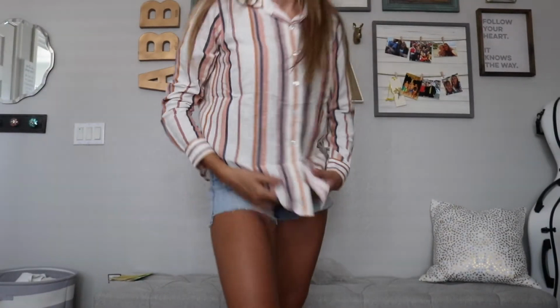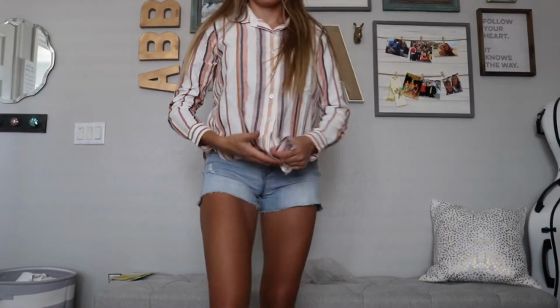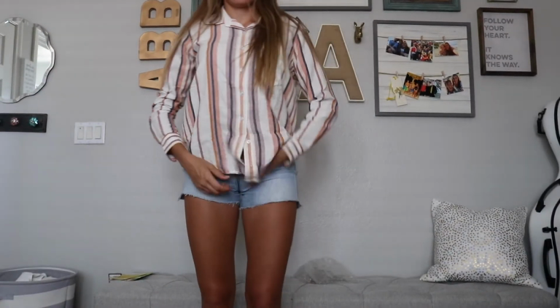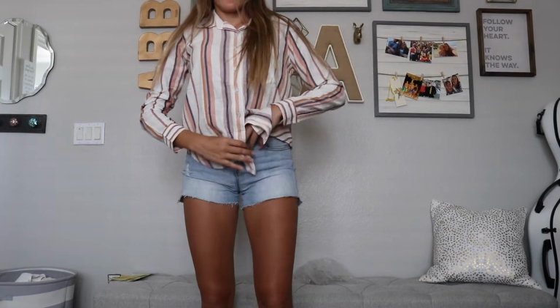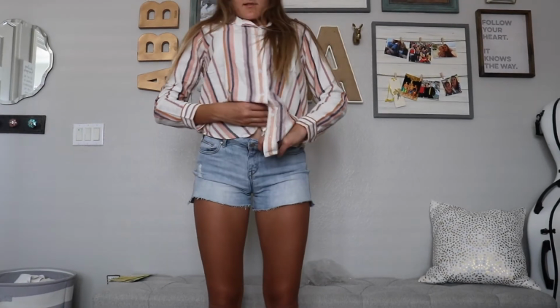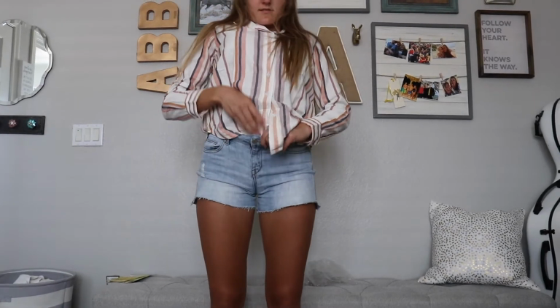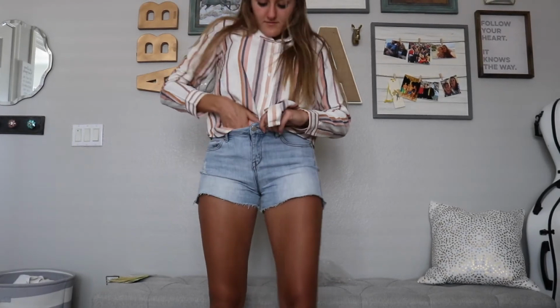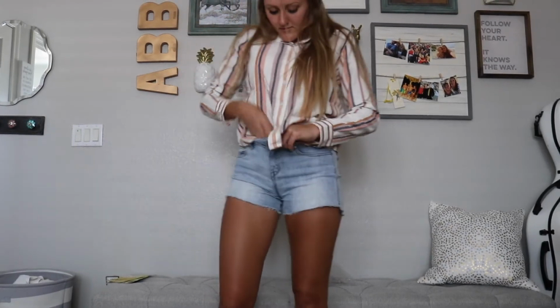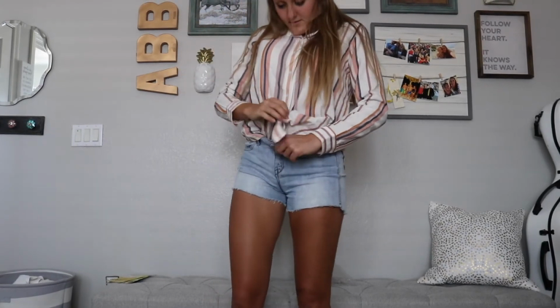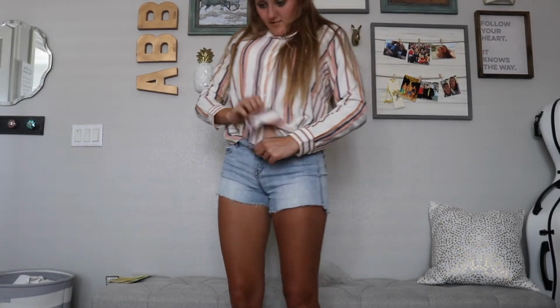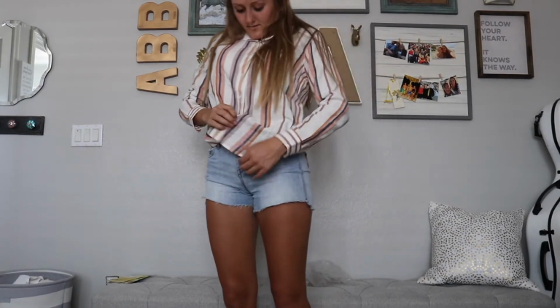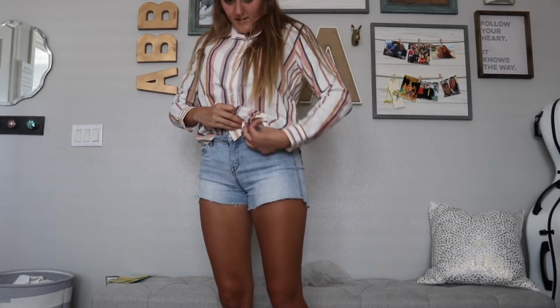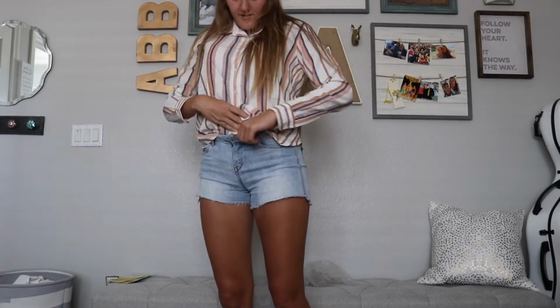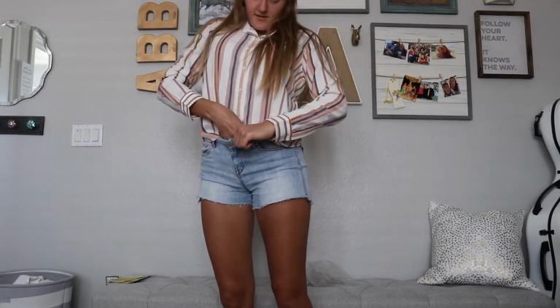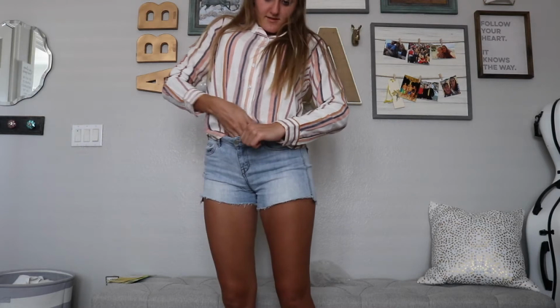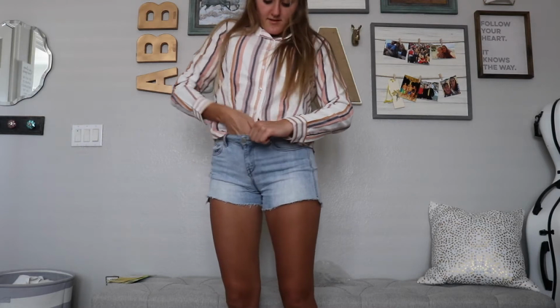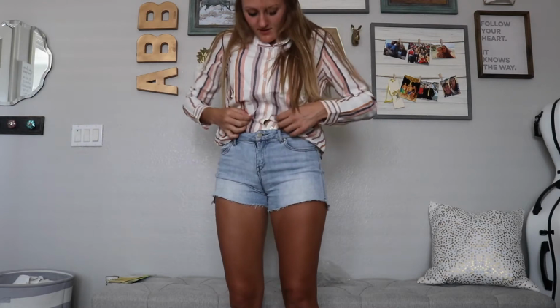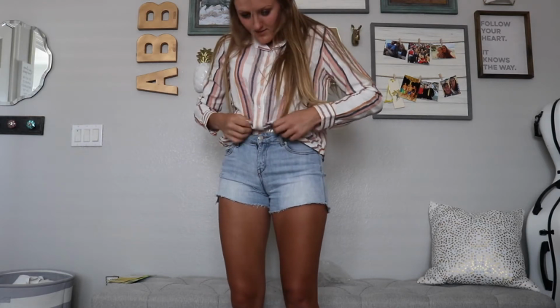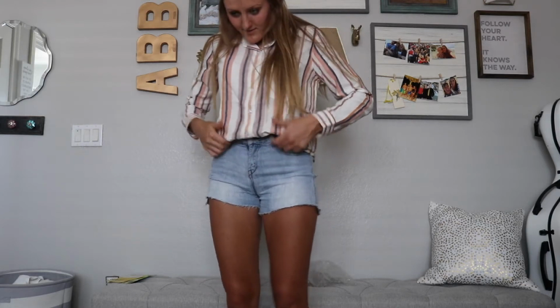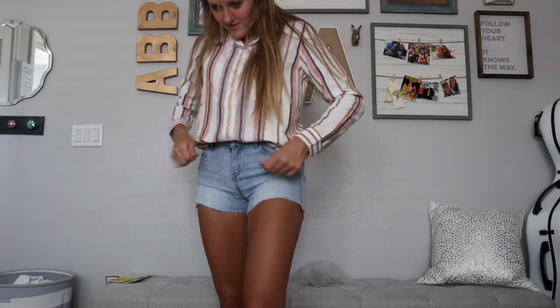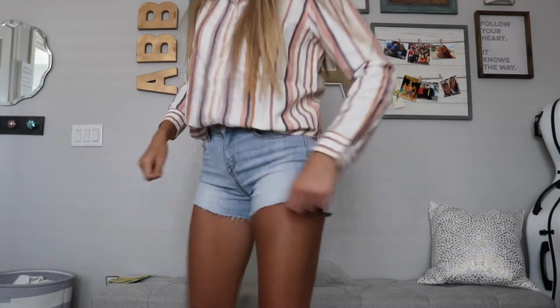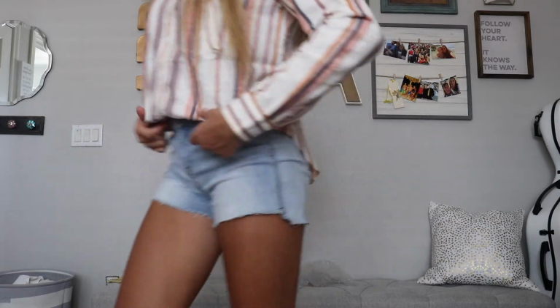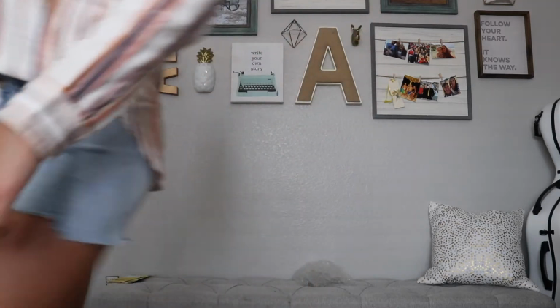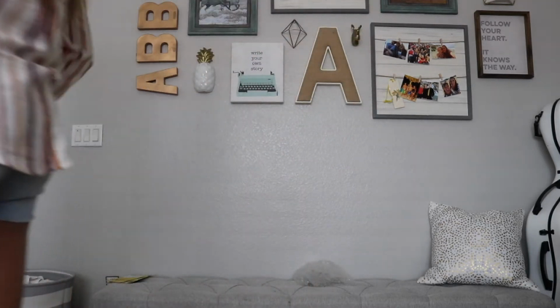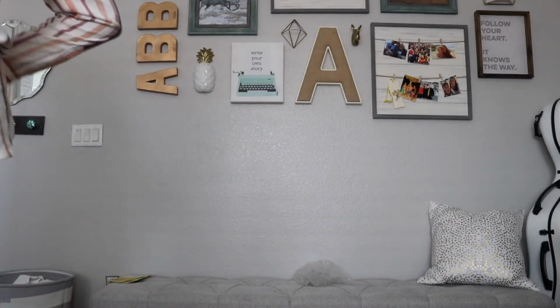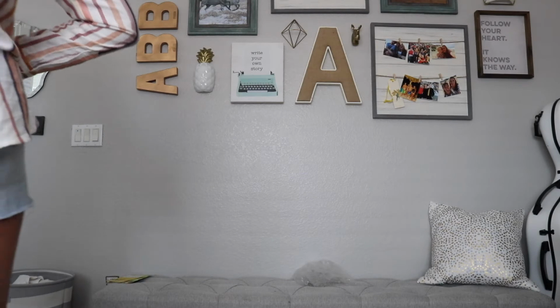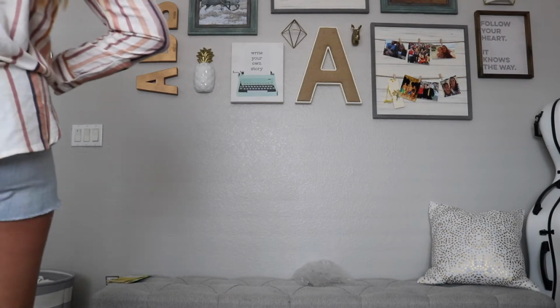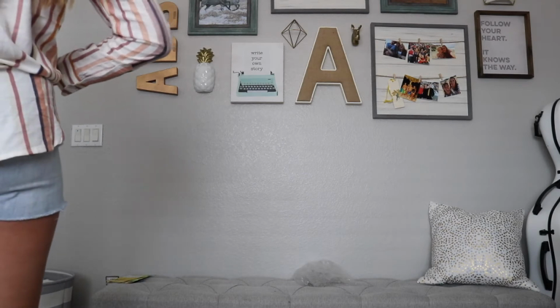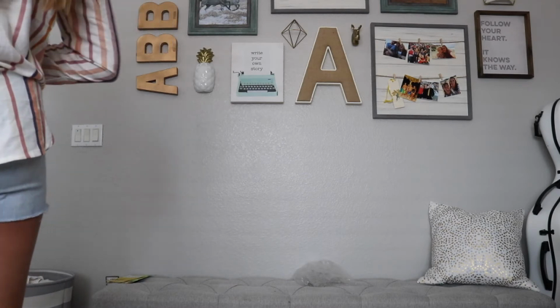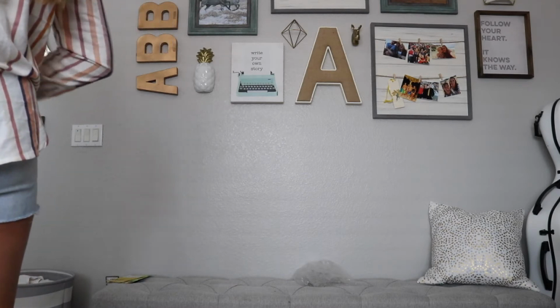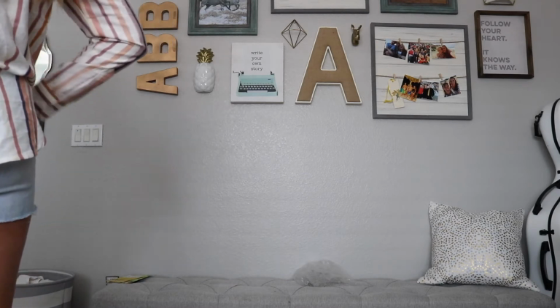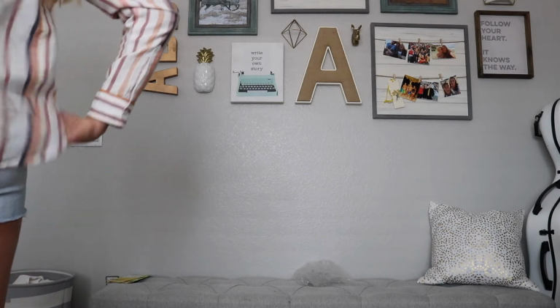So the next thing was this long-sleeved, flannel-y type of long-sleeved shirt. Here I am struggling to tuck it in. I really liked it for the most part — it ended up shrinking, but for the time I wore it I really liked it.